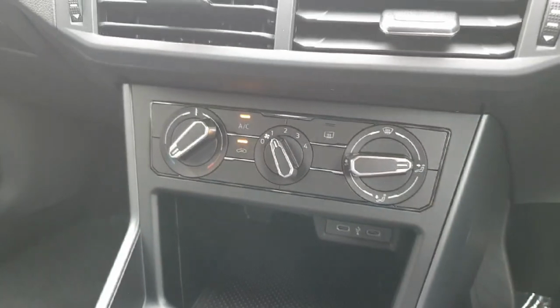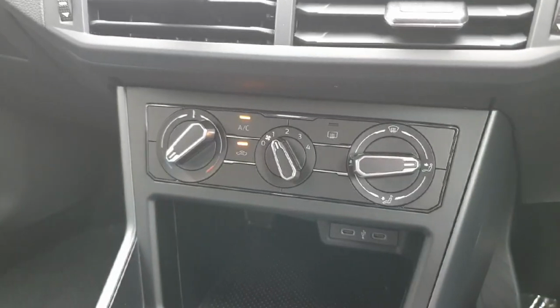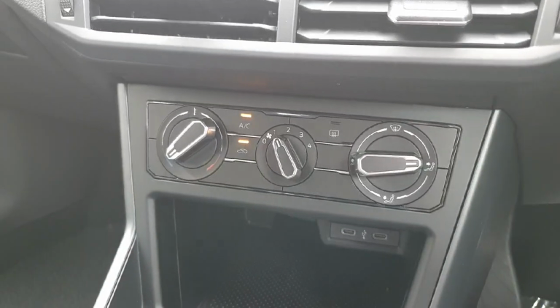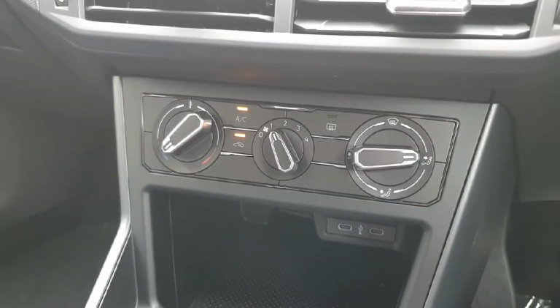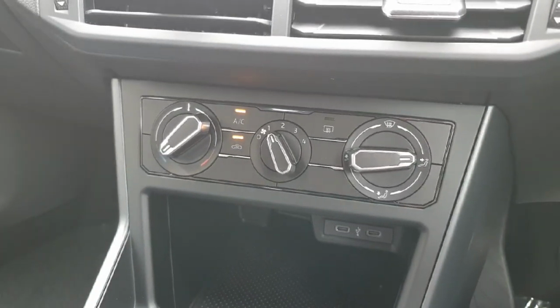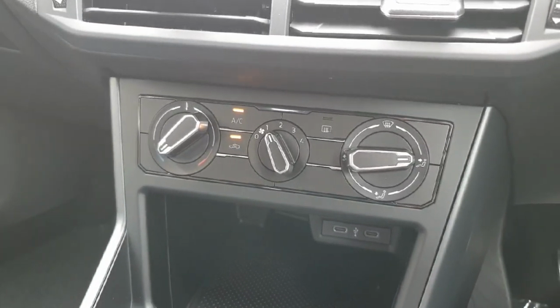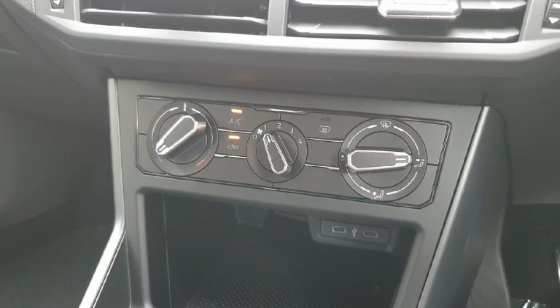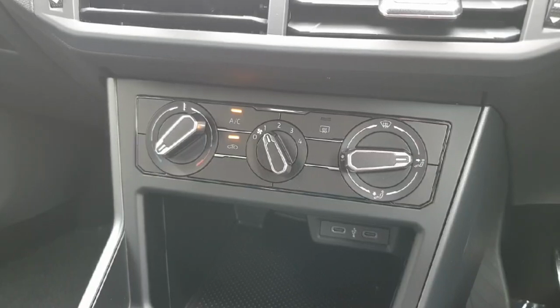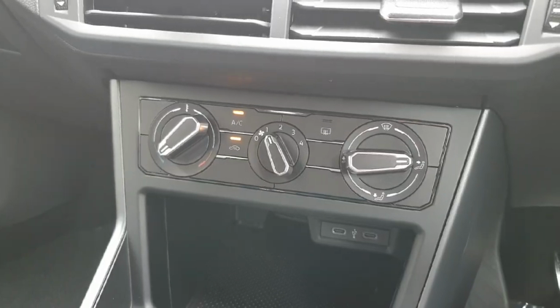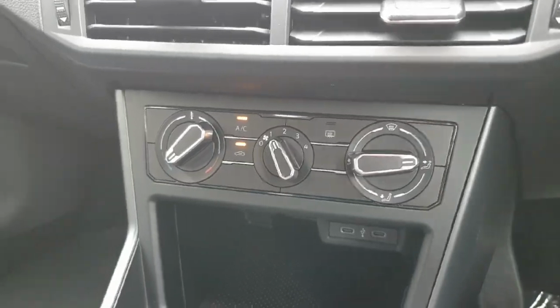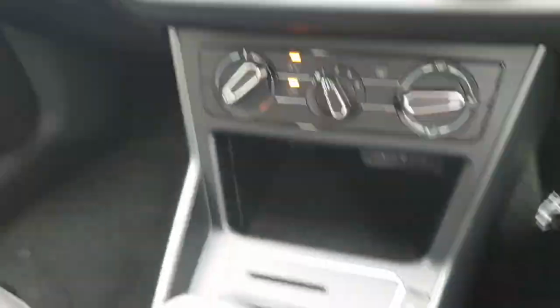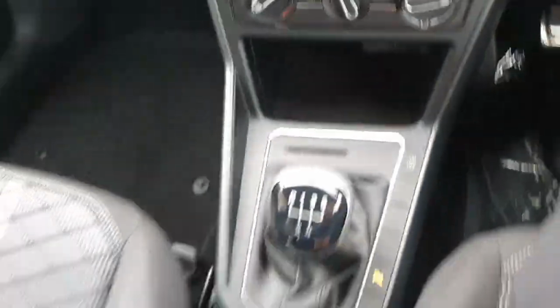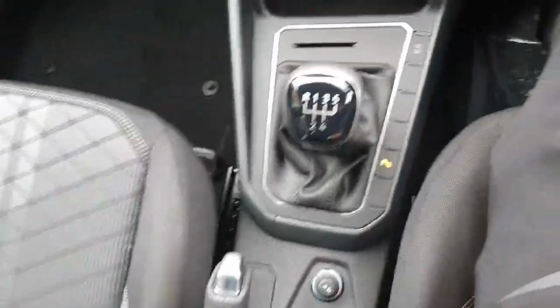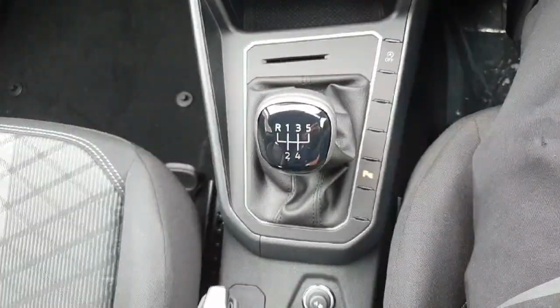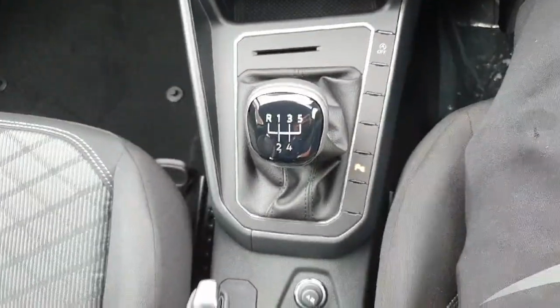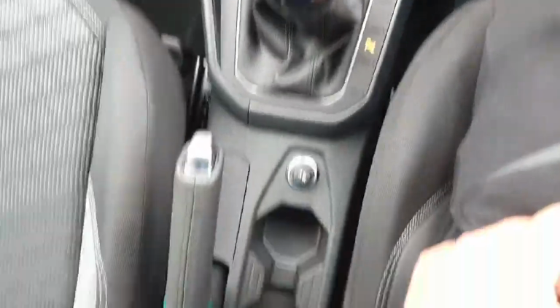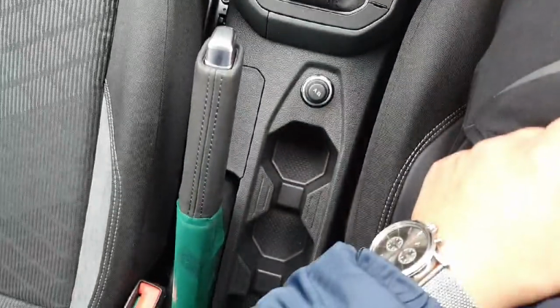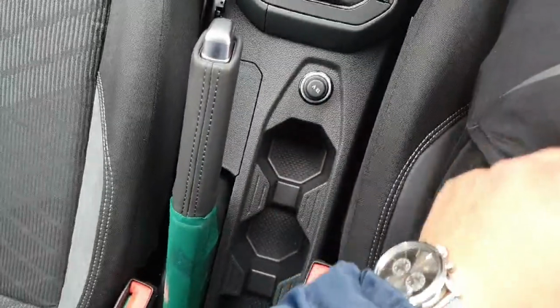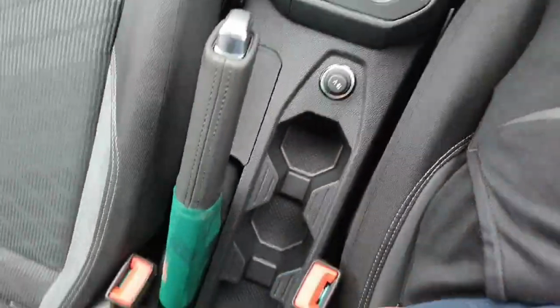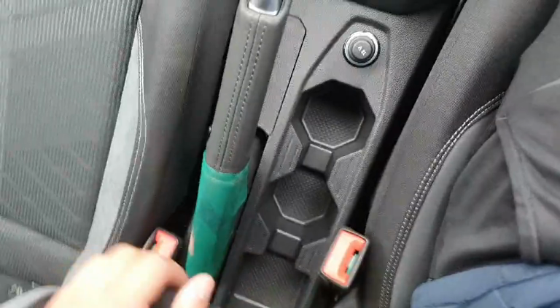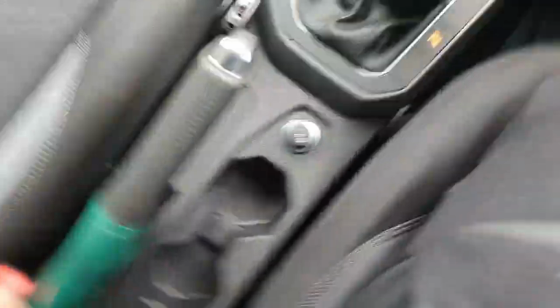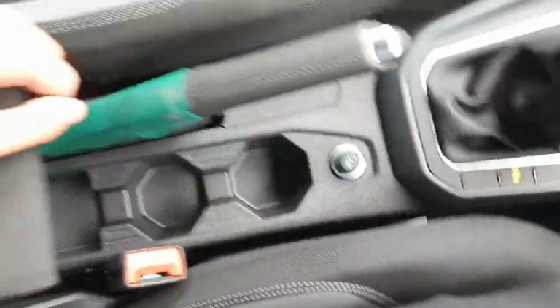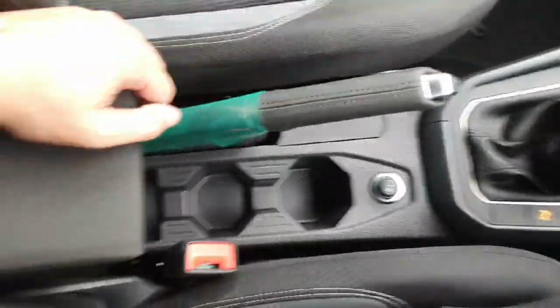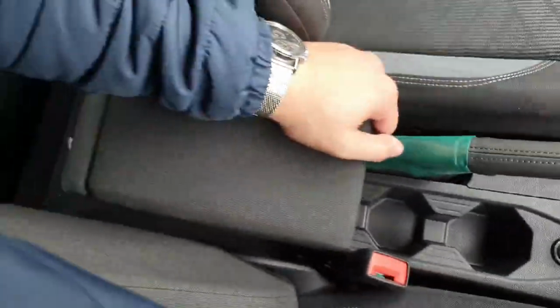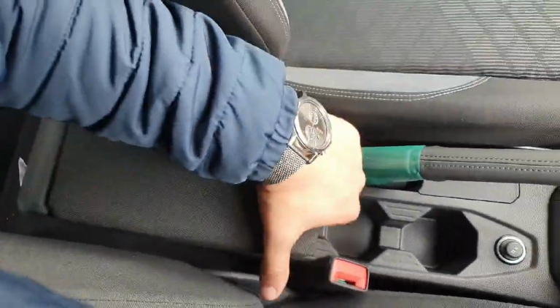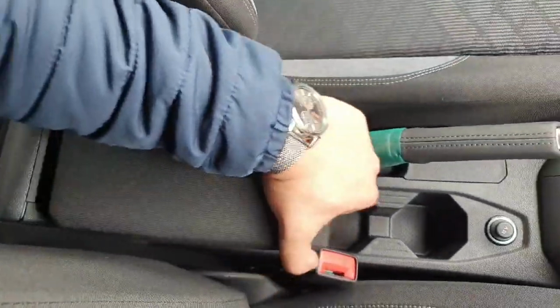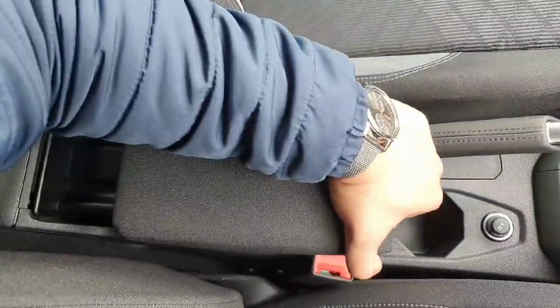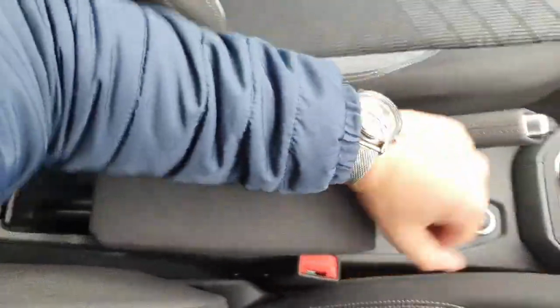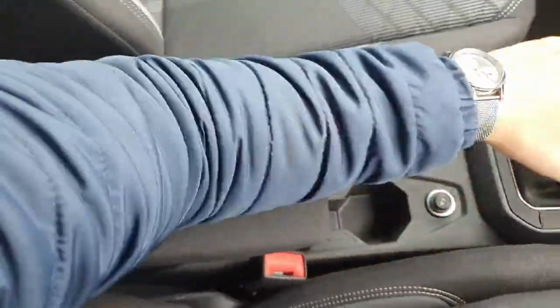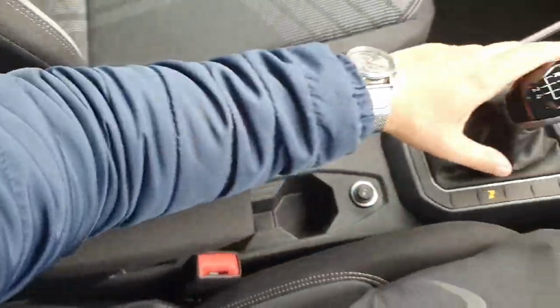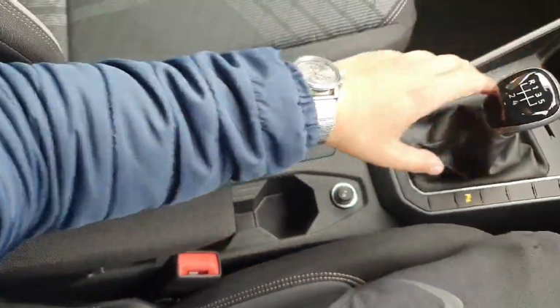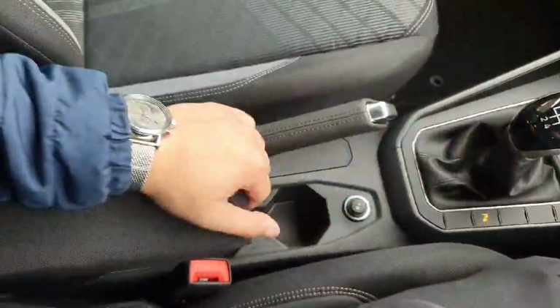Here's your climate control system, and two USB-C ports in the front as well. You have the gear stick, handbrake, and the center console with two cup holders. The armrest can be further extended for a more comfortable driving position.